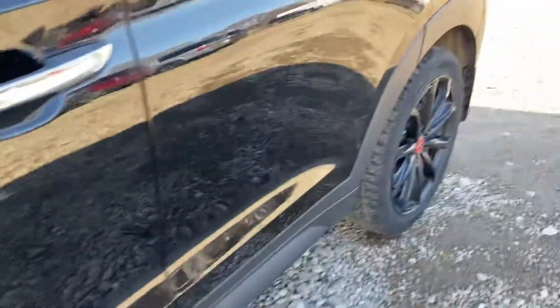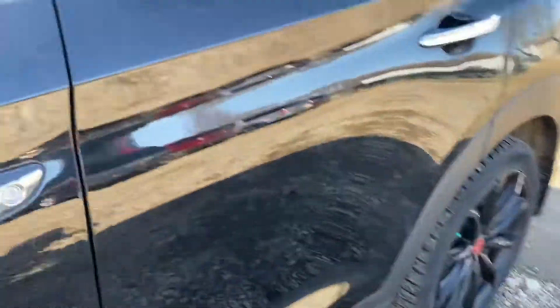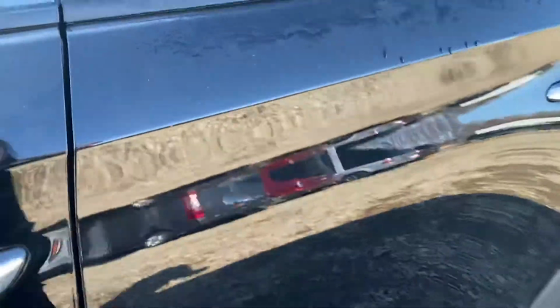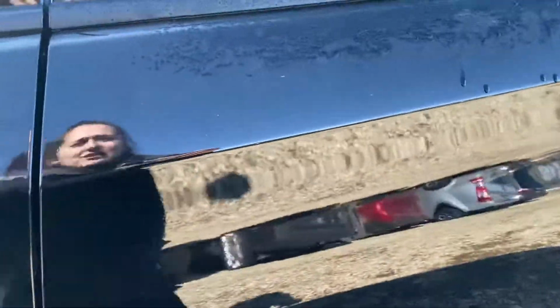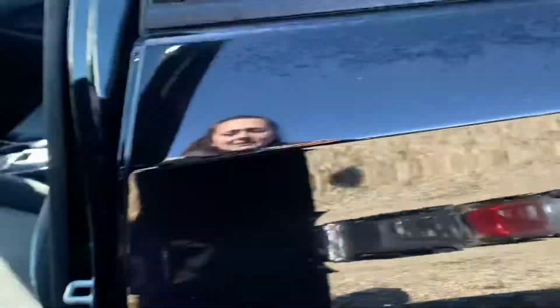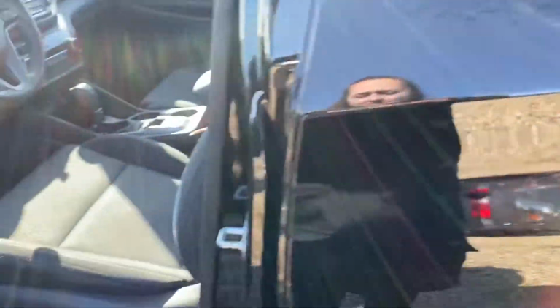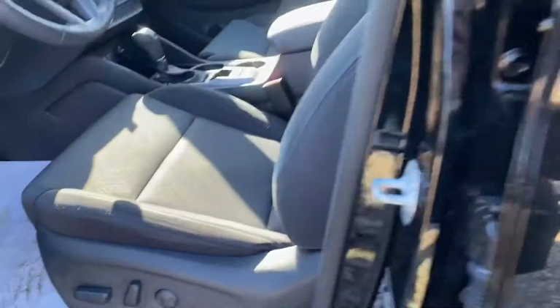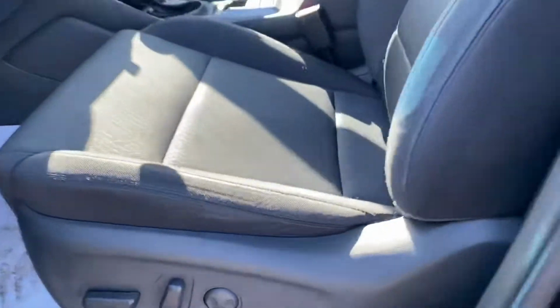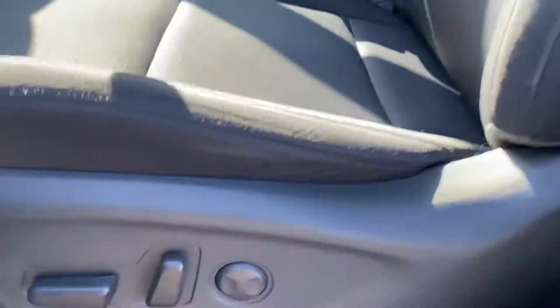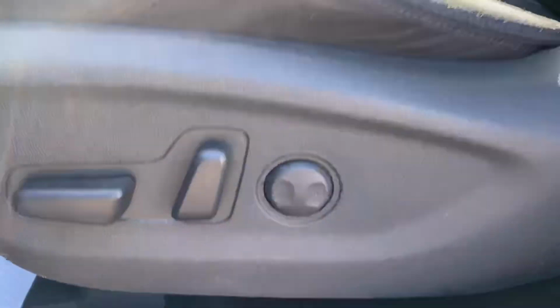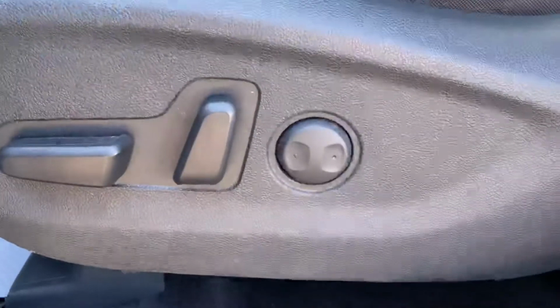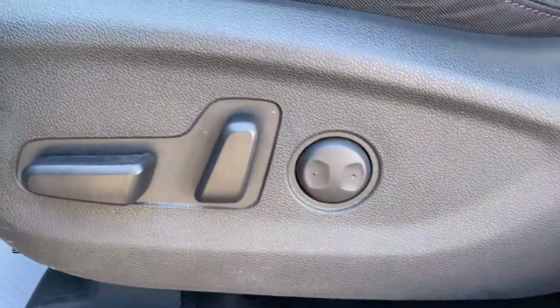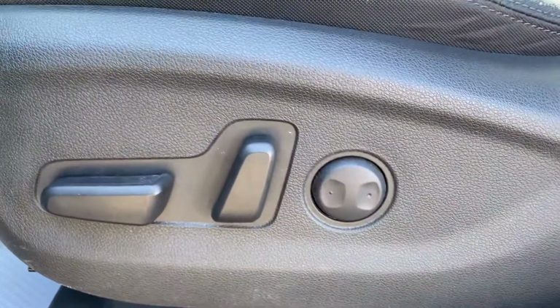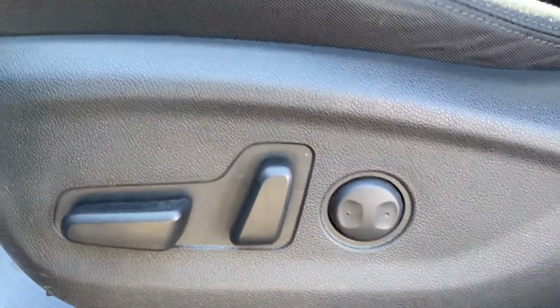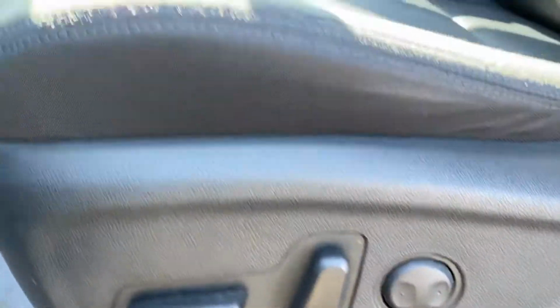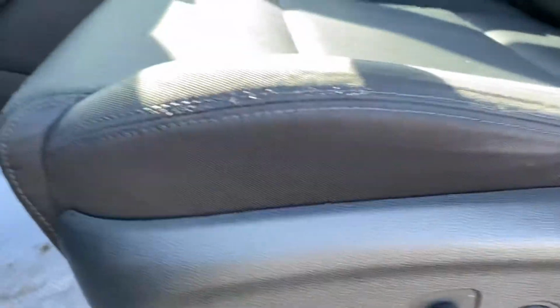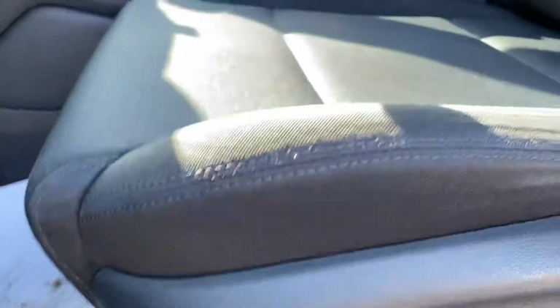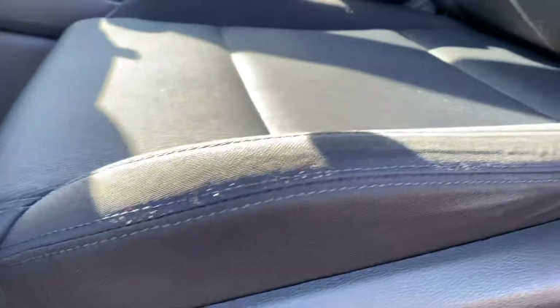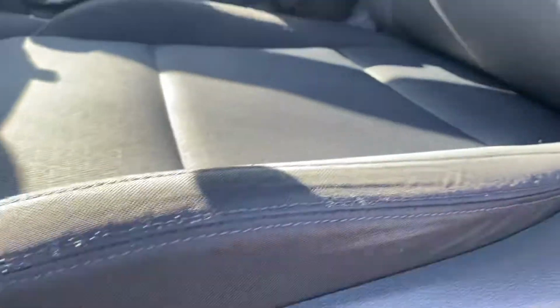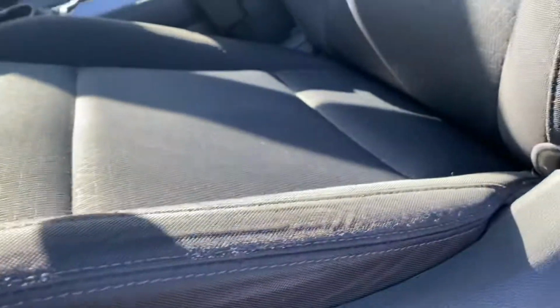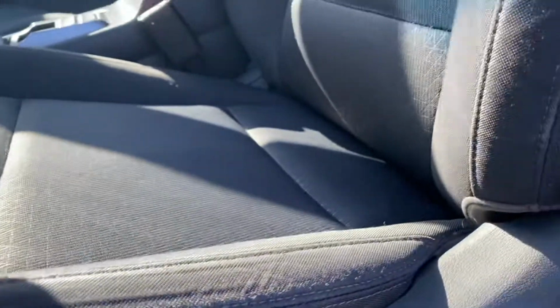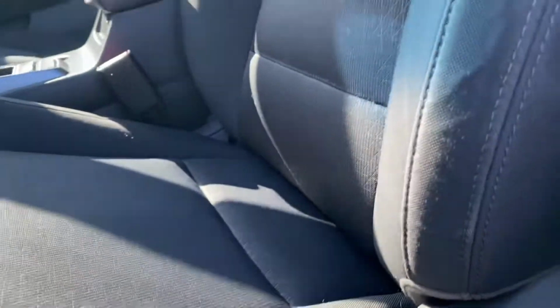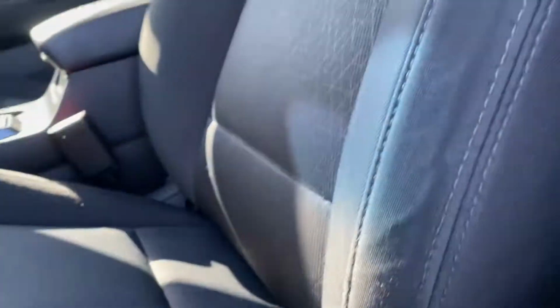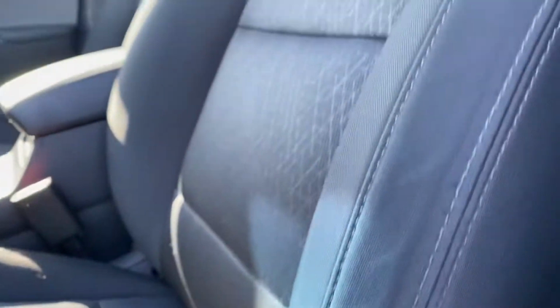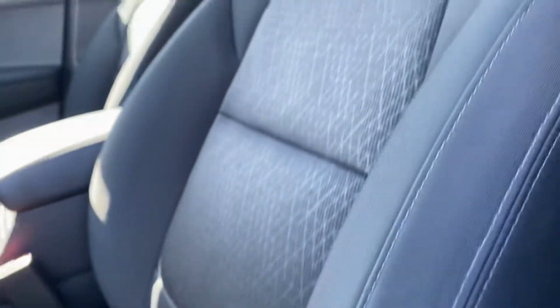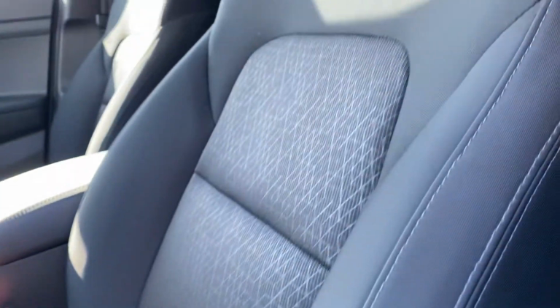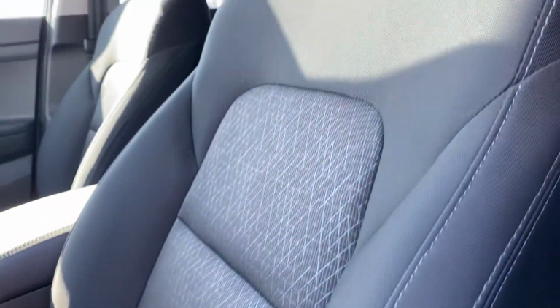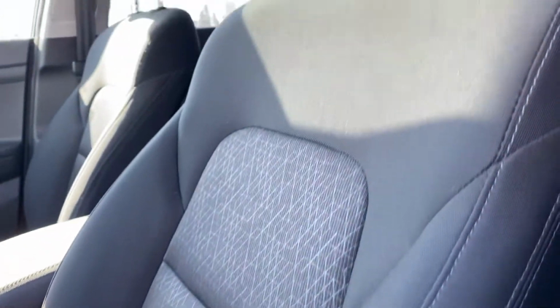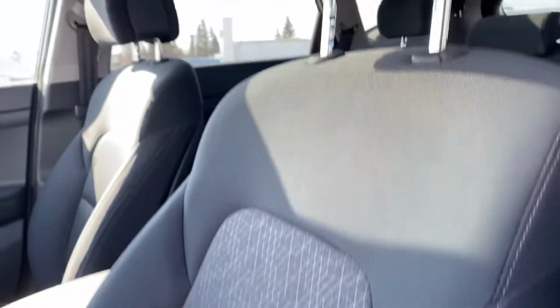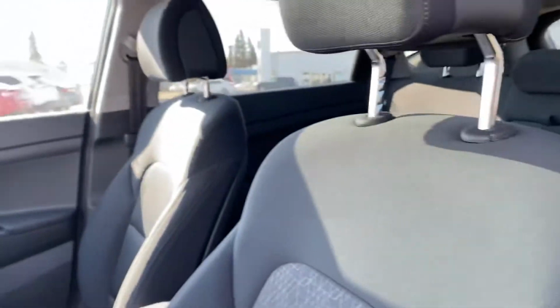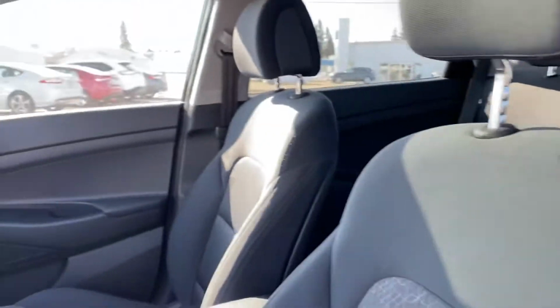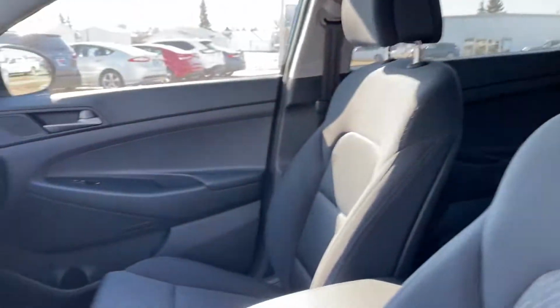Let's have a peek in the front. You've got your power driver's seat, and I always like to show a close-up of the driver's seat because that gets the most wear and tear. Looks really good.